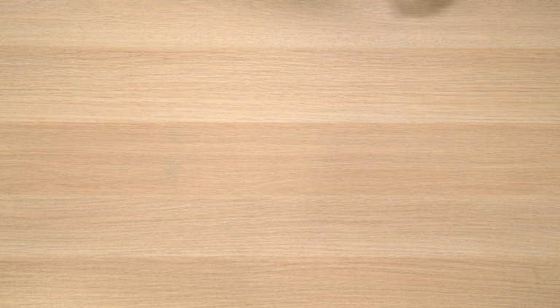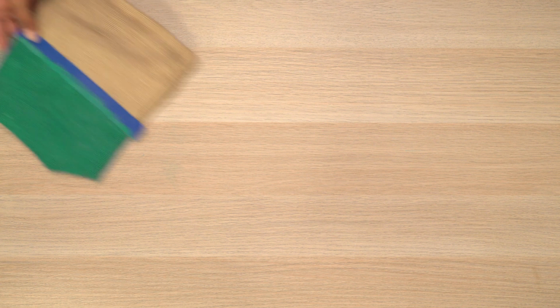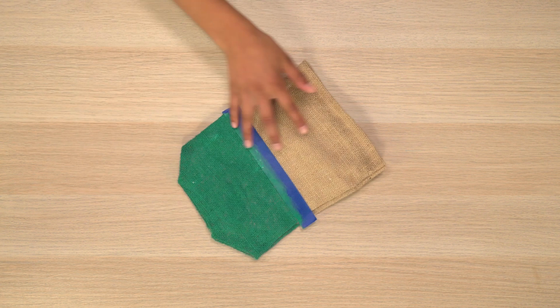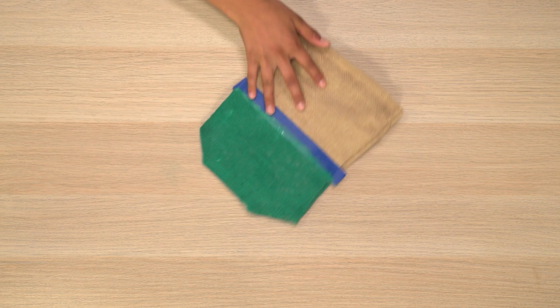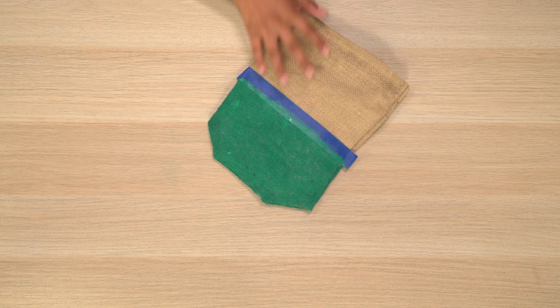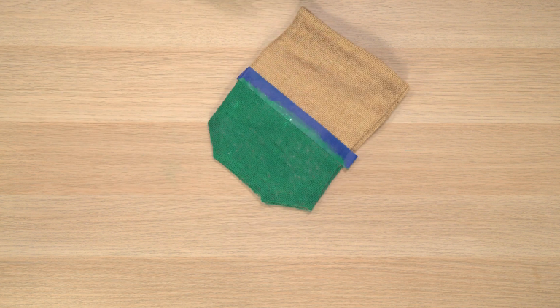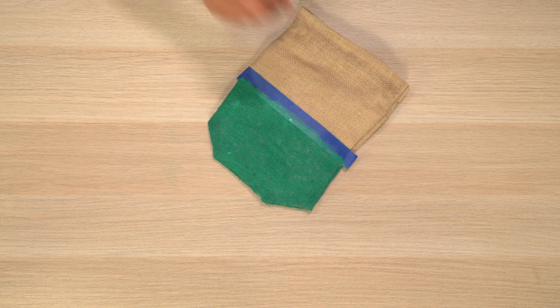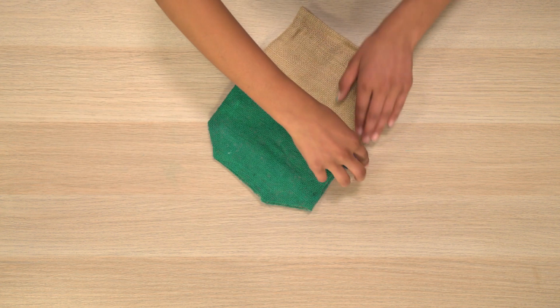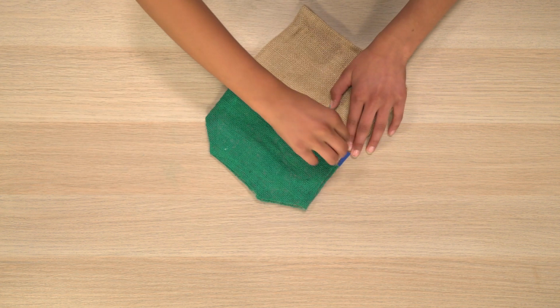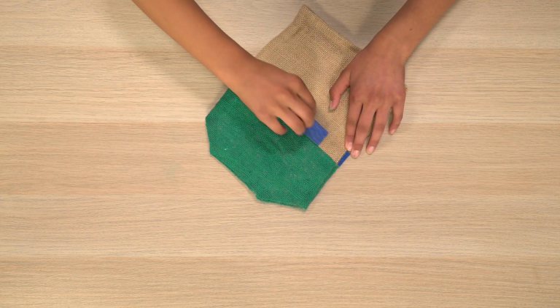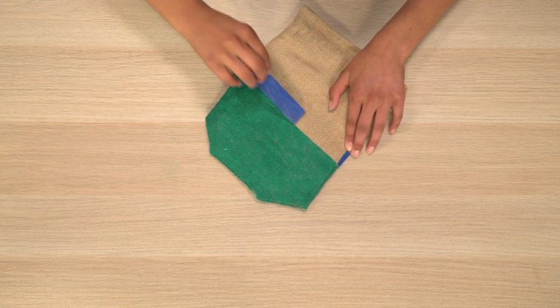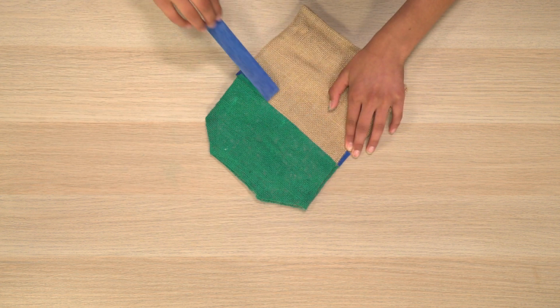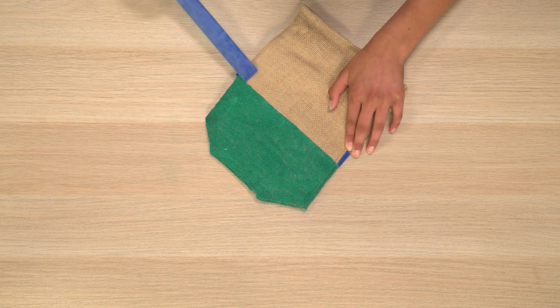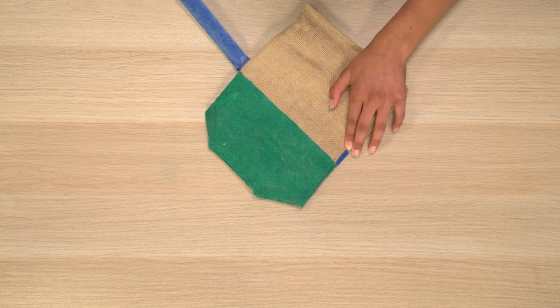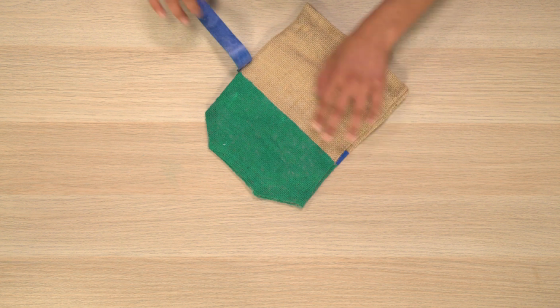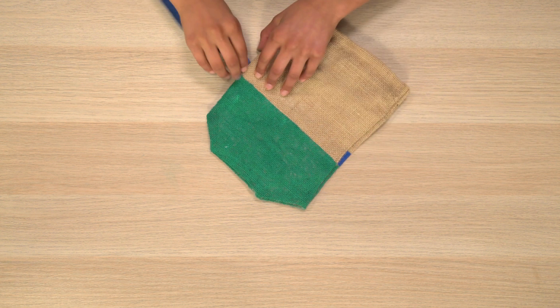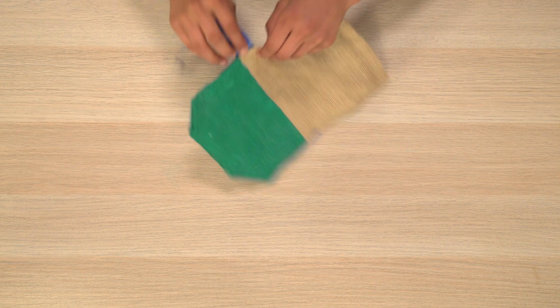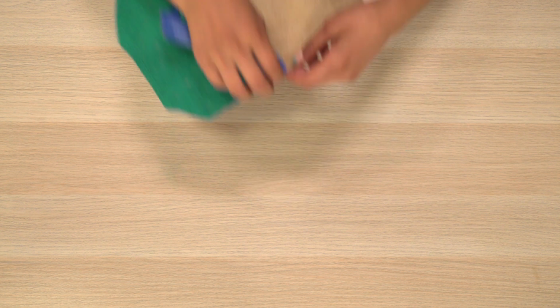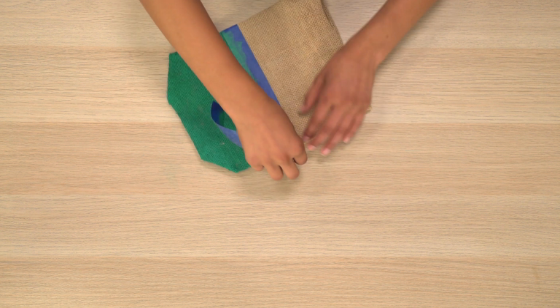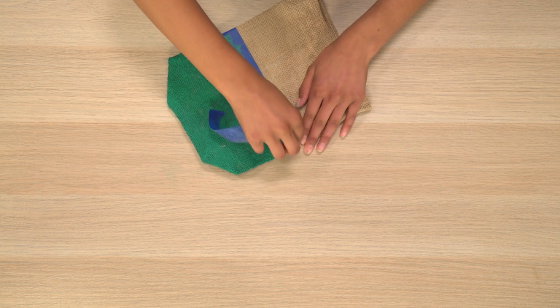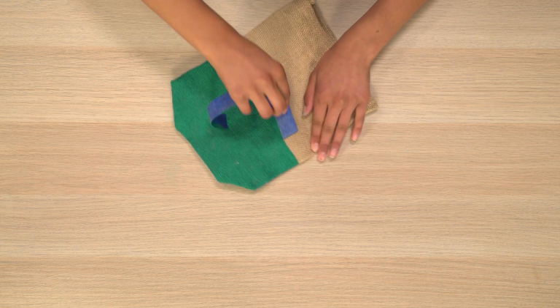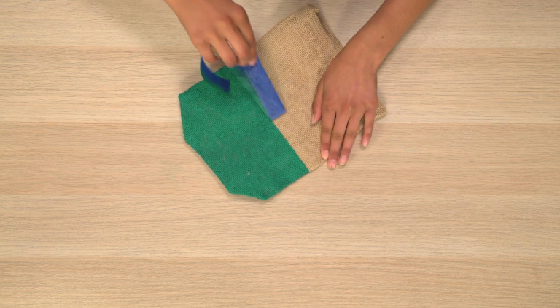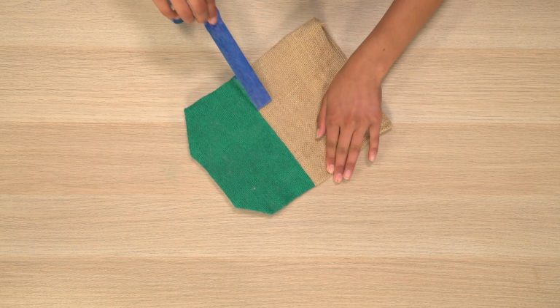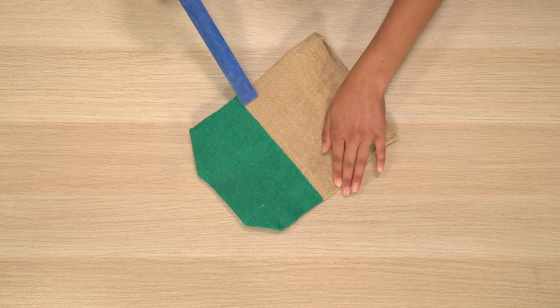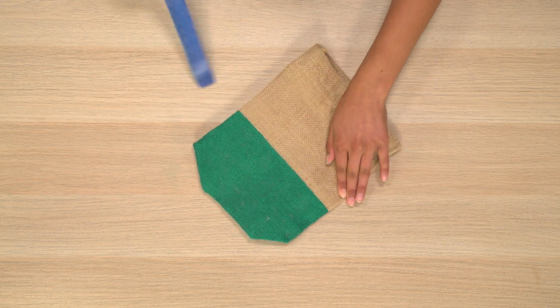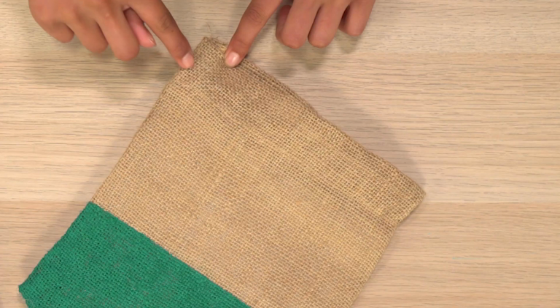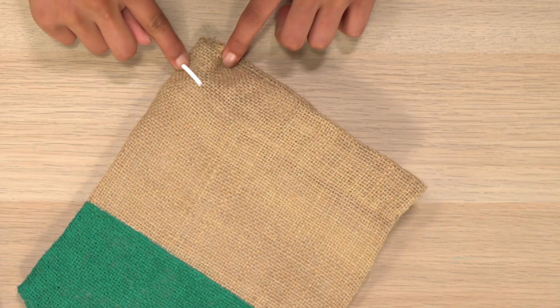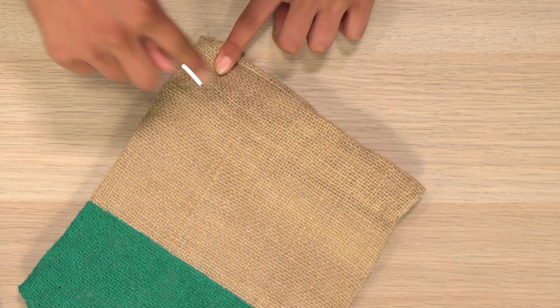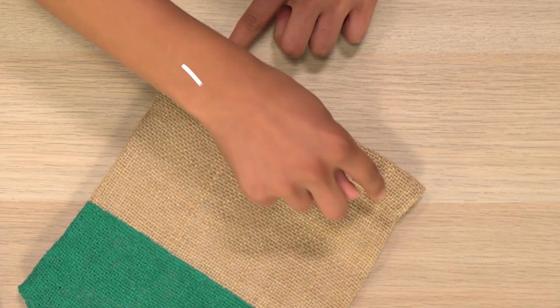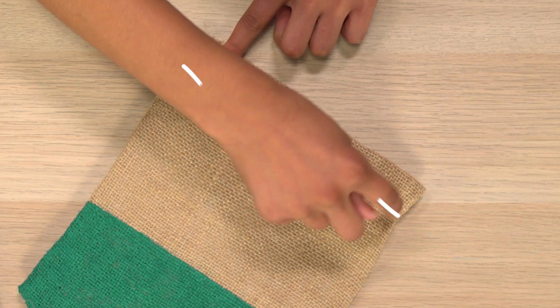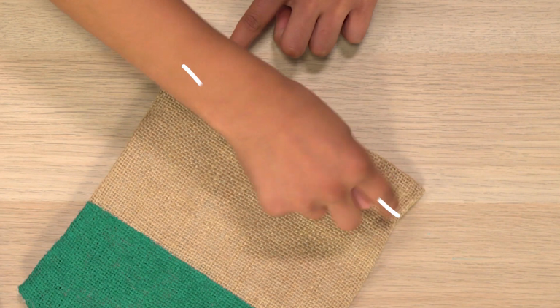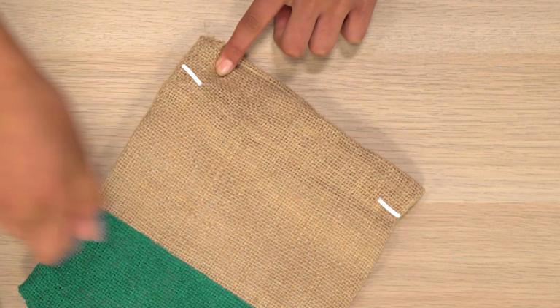Let it dry. Once it's dry, remove the tape. Then cut here and here with your scissors.